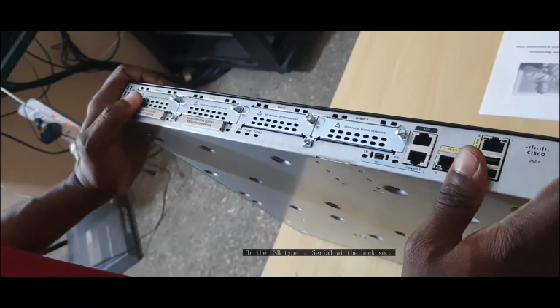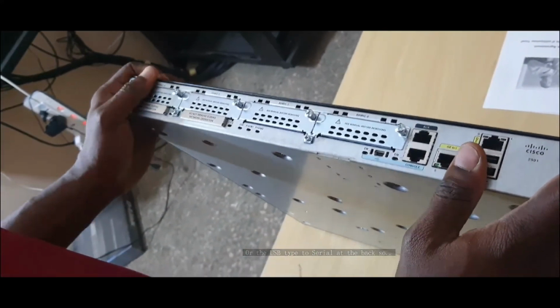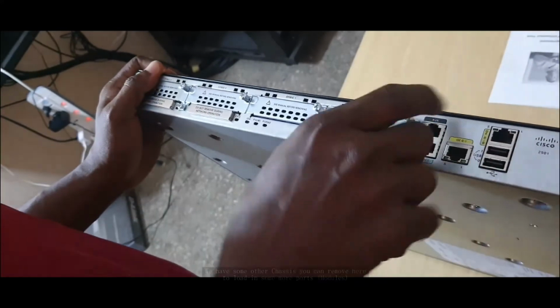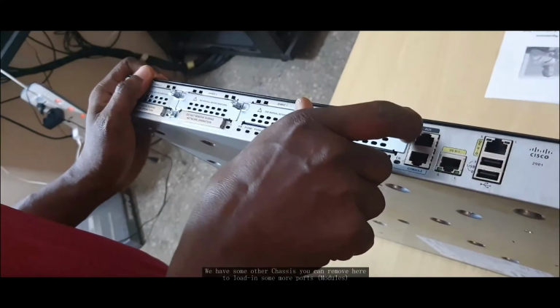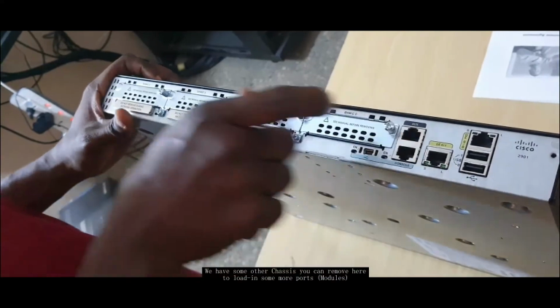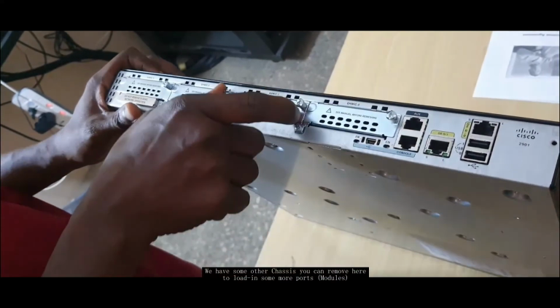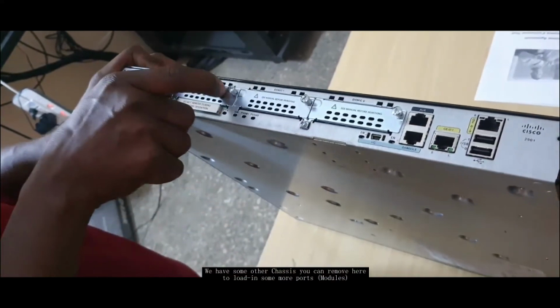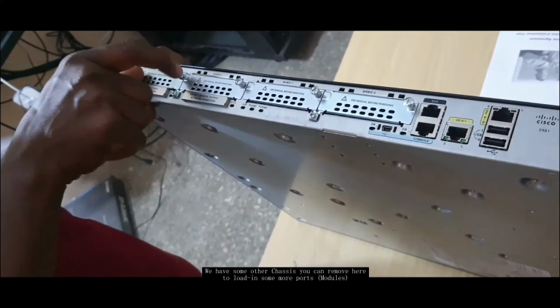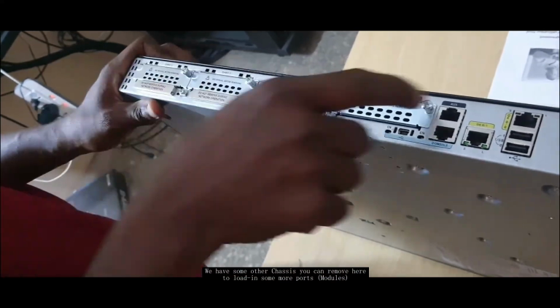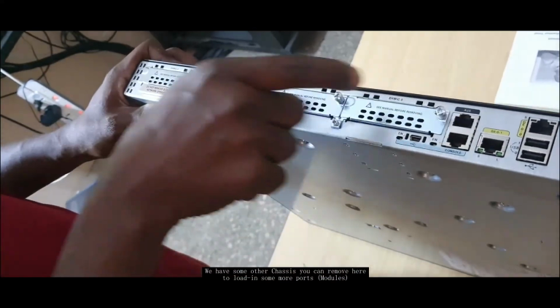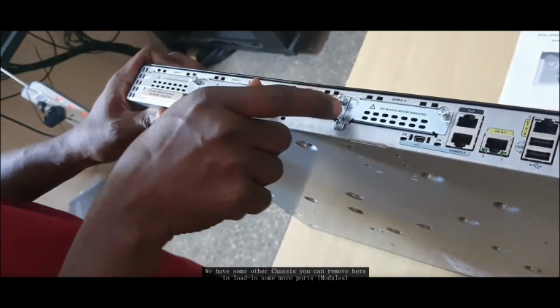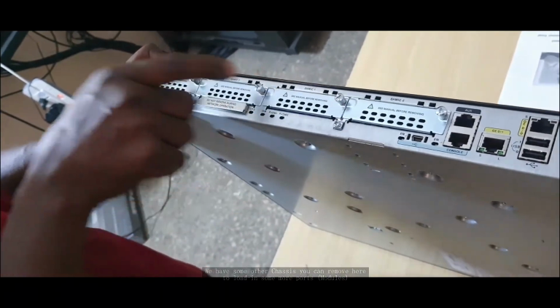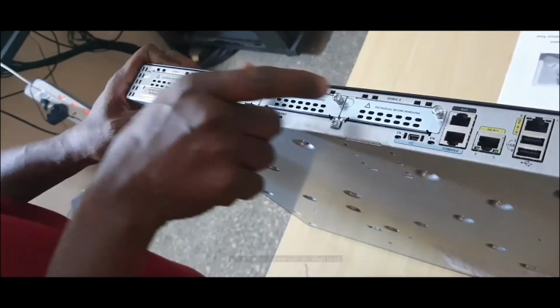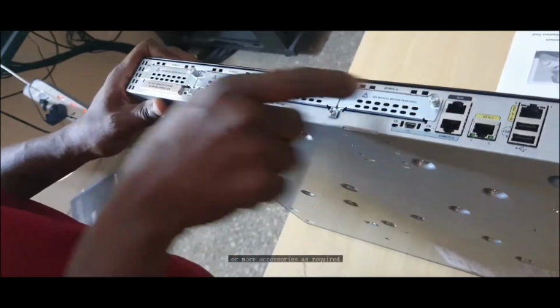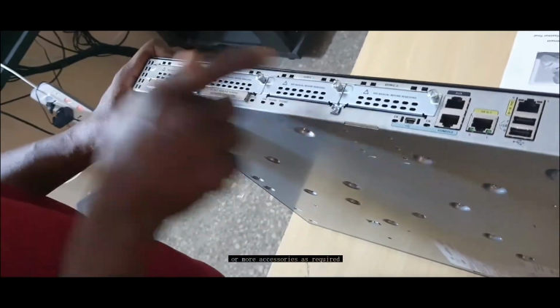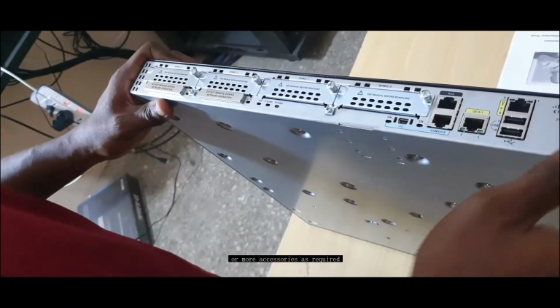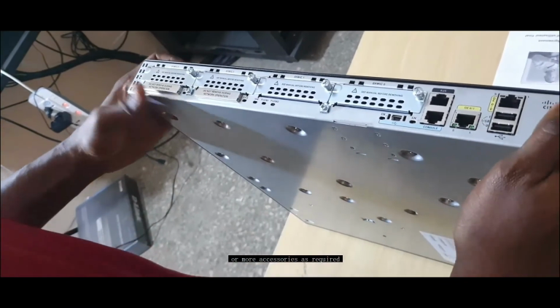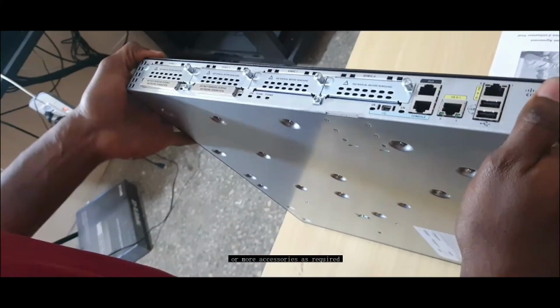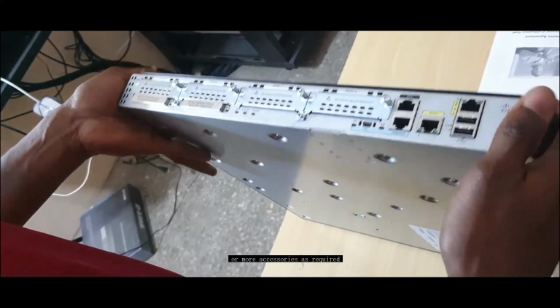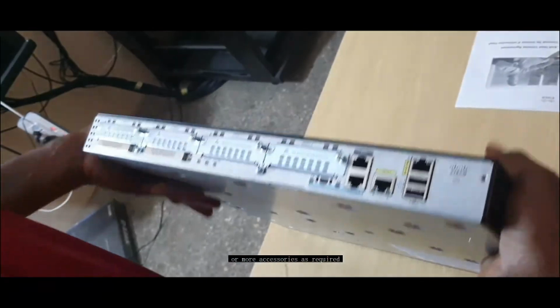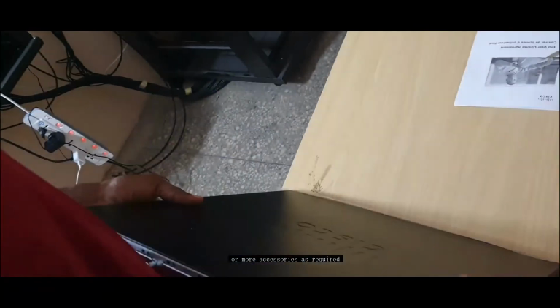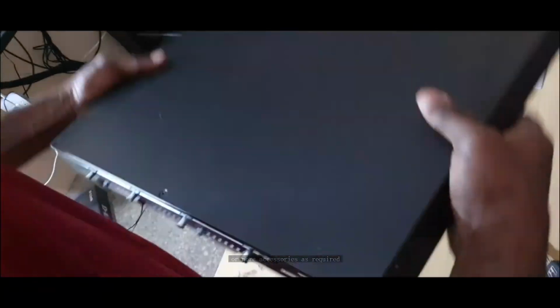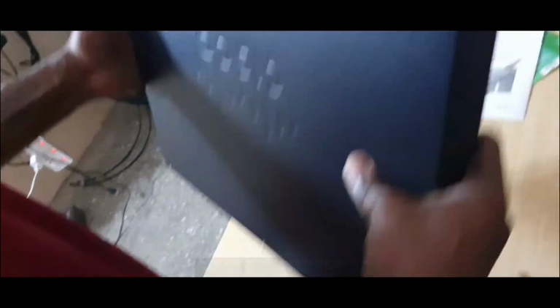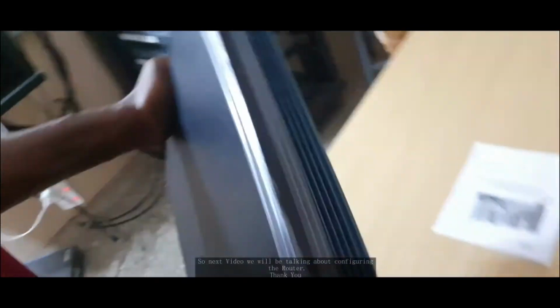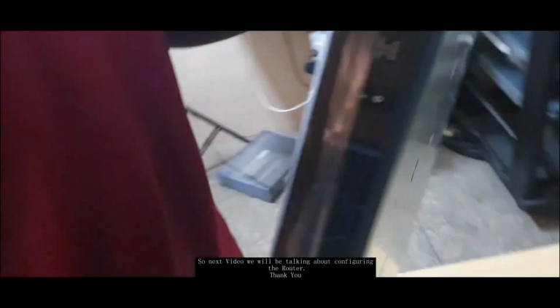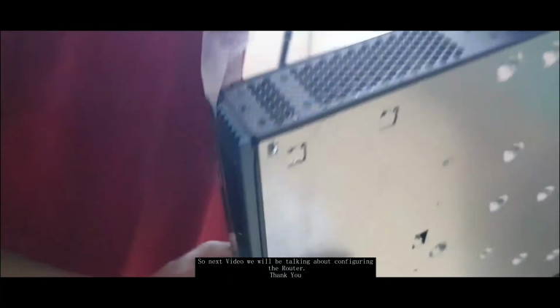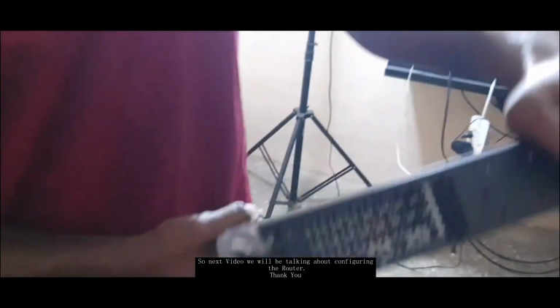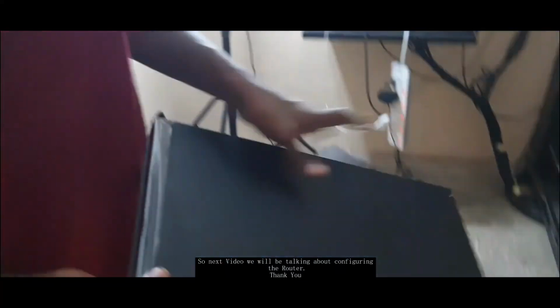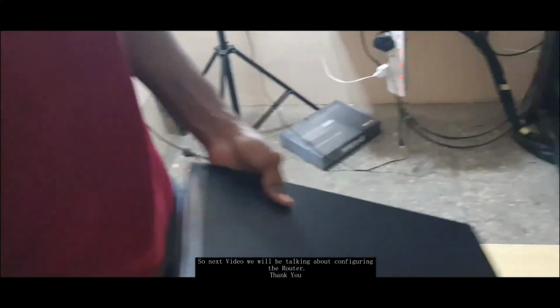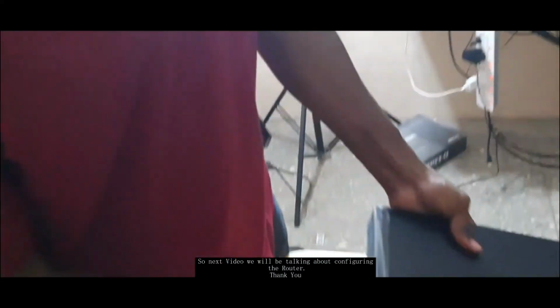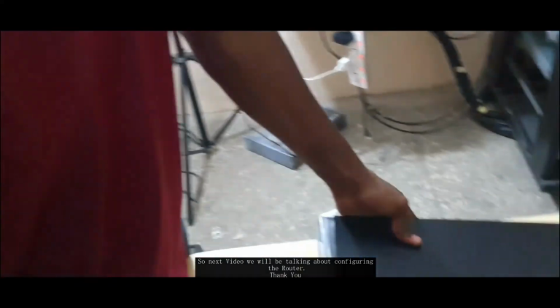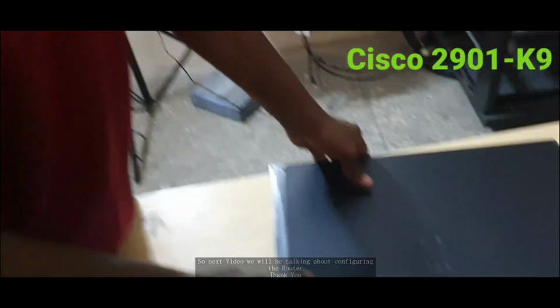We have some other chassis slots you can remove here to load in more ports or accessories as required. In the next video, we'll be talking about configuring the router. Thank you.